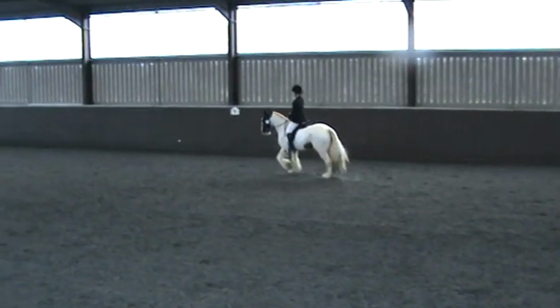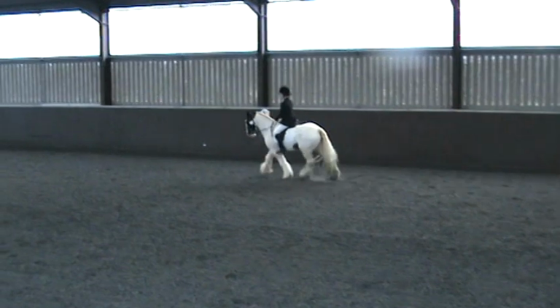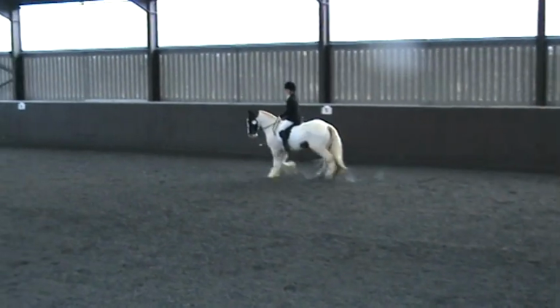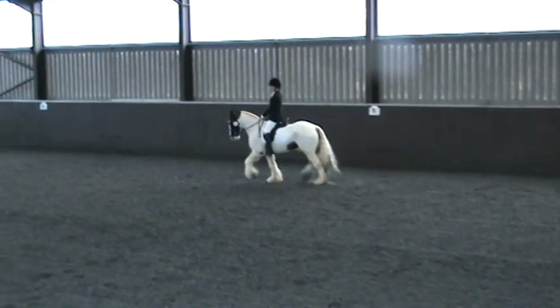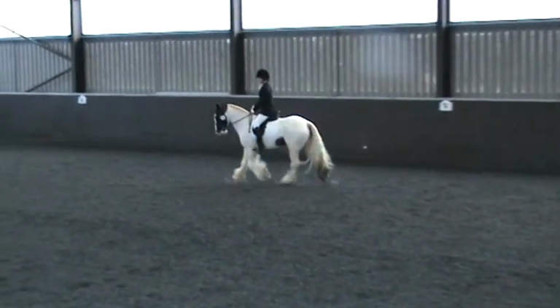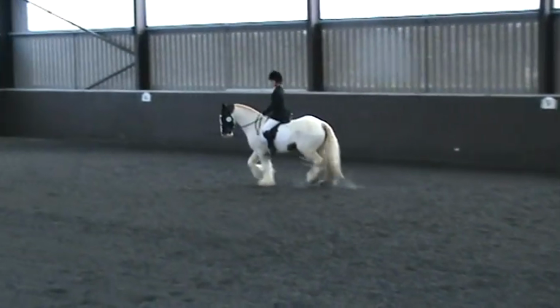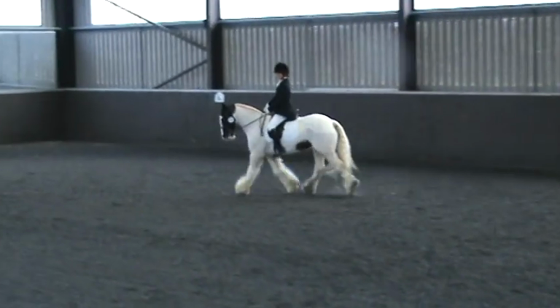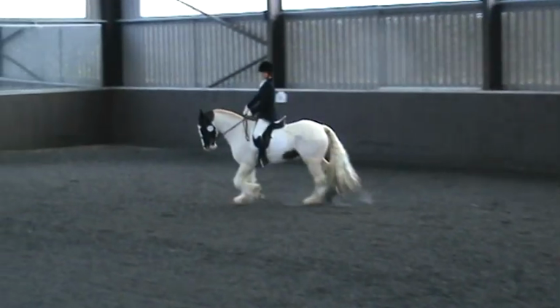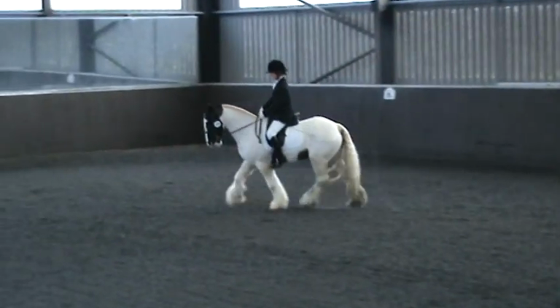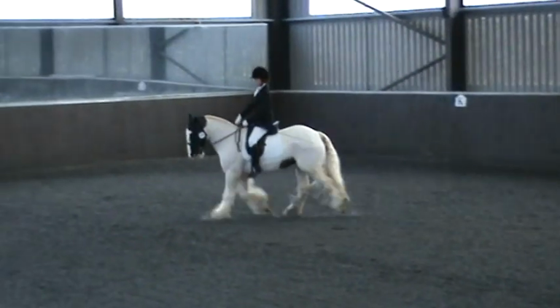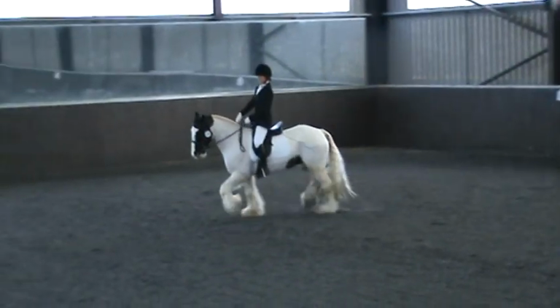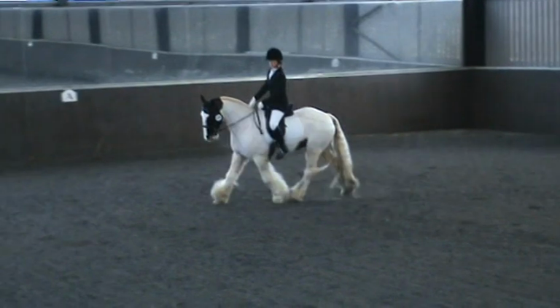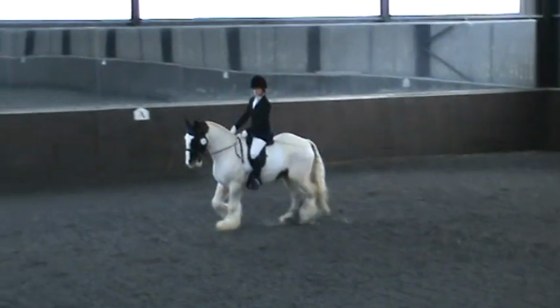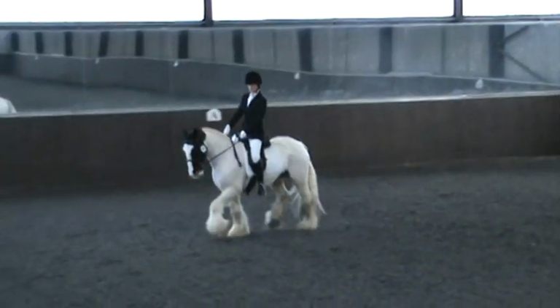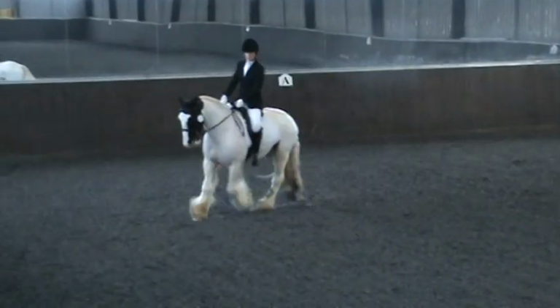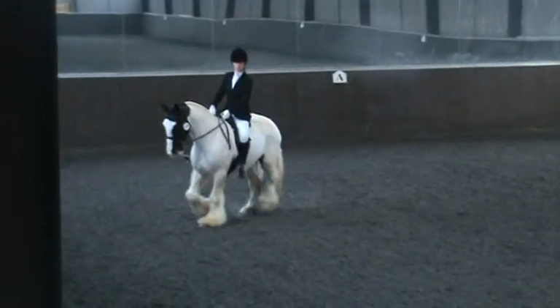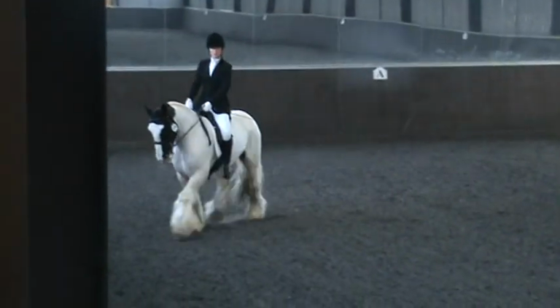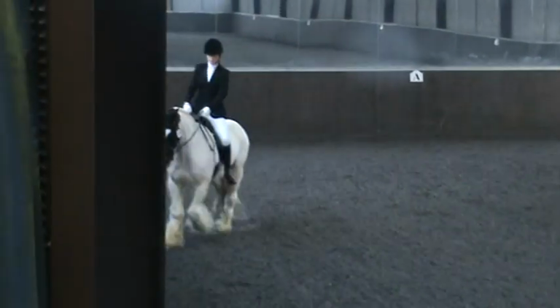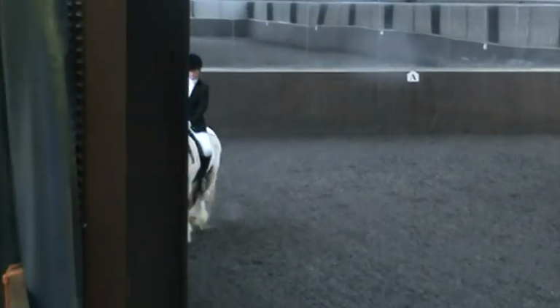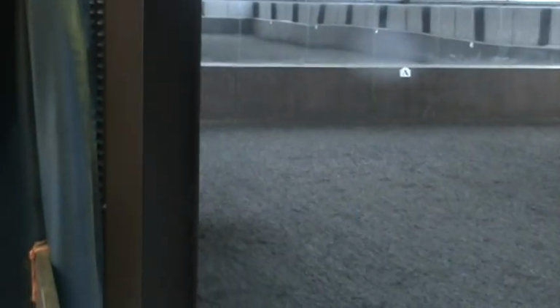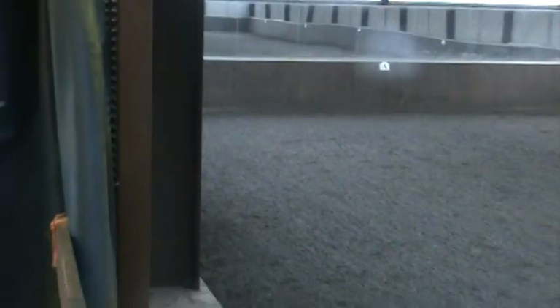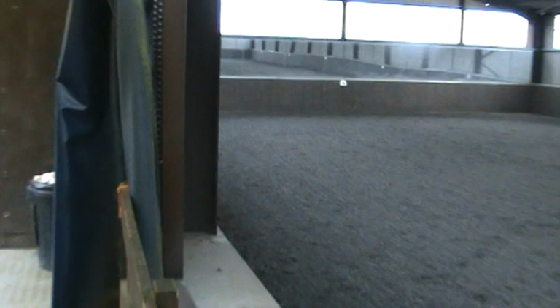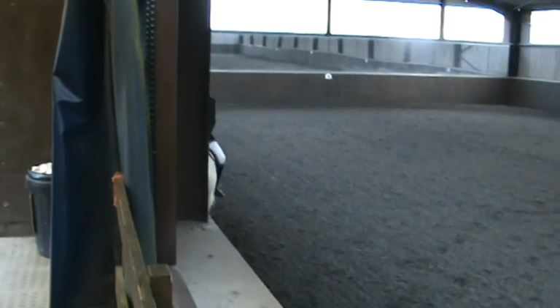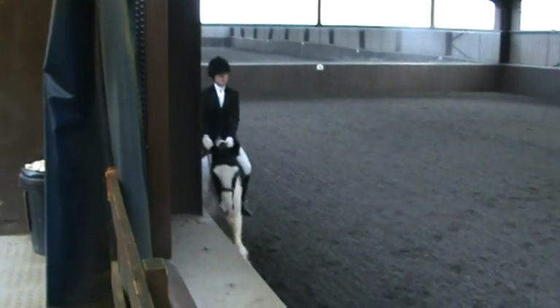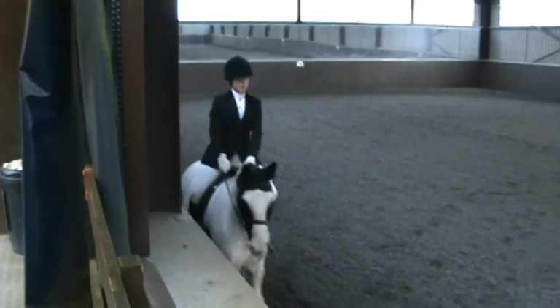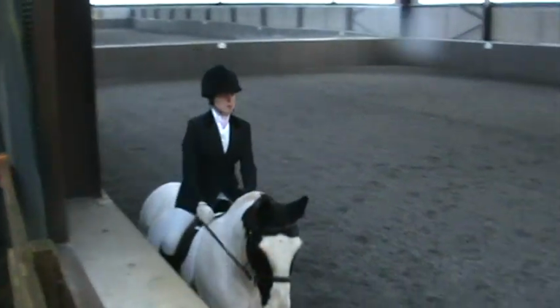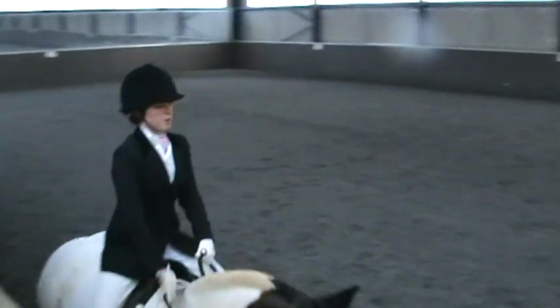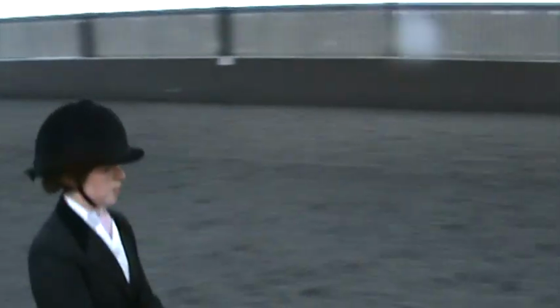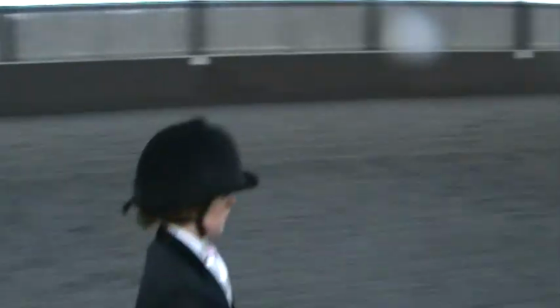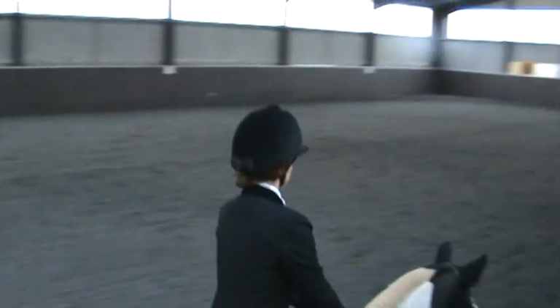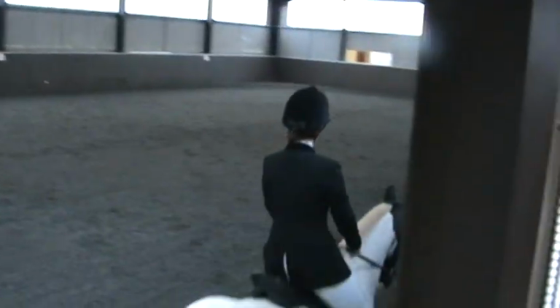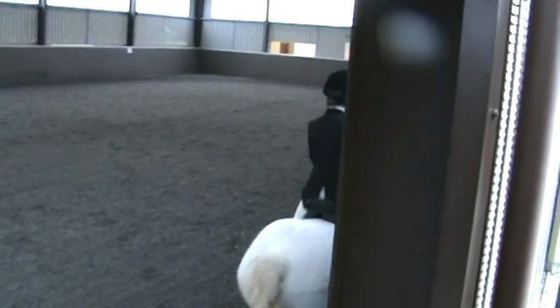Circle left, 15 meters diameter. B and R in the wall. R, circle left, 20 meters diameter. F, R, circle left.